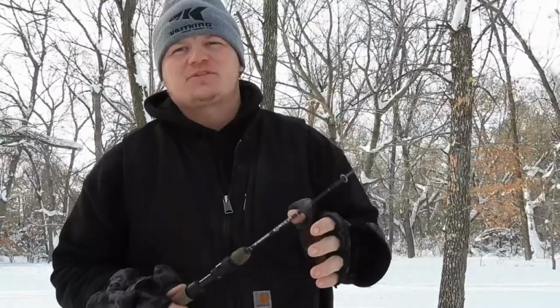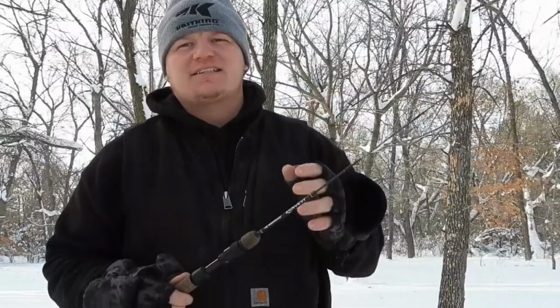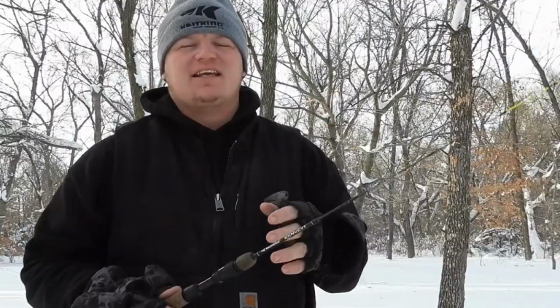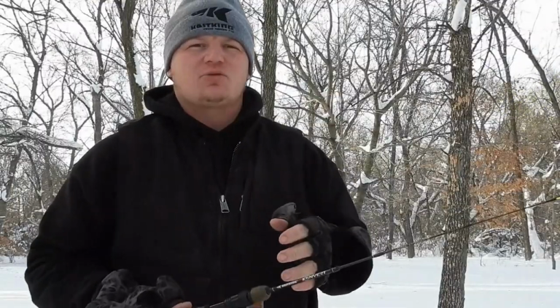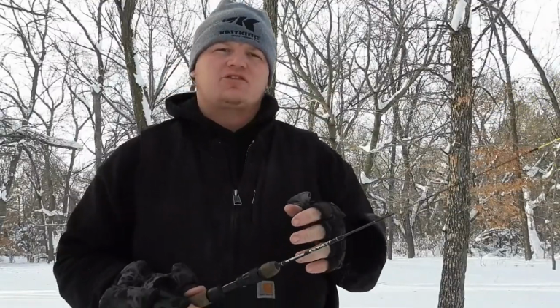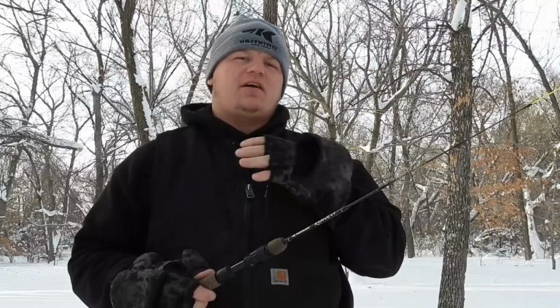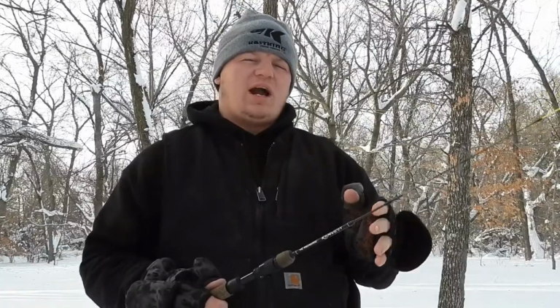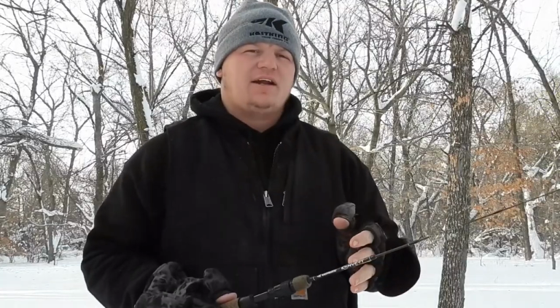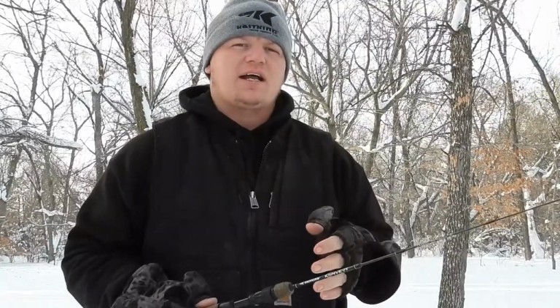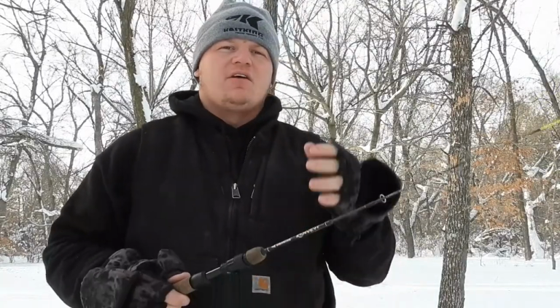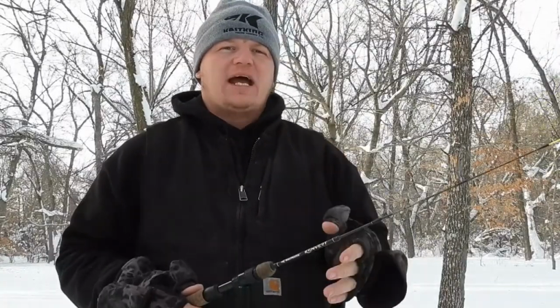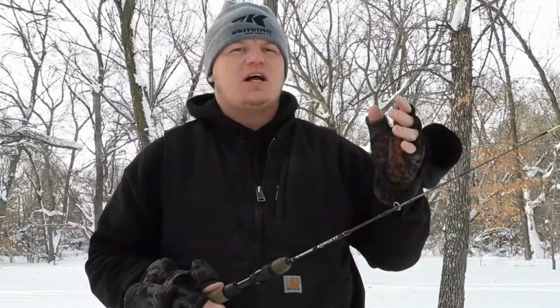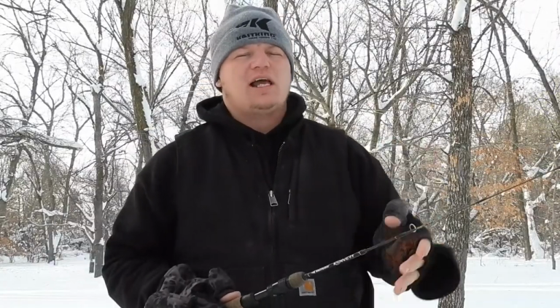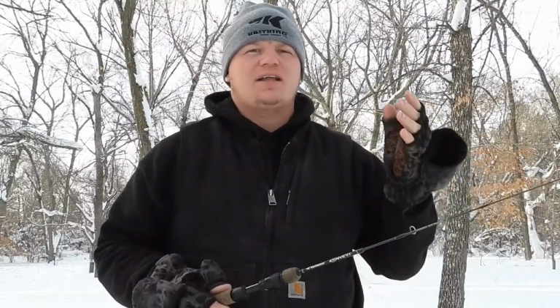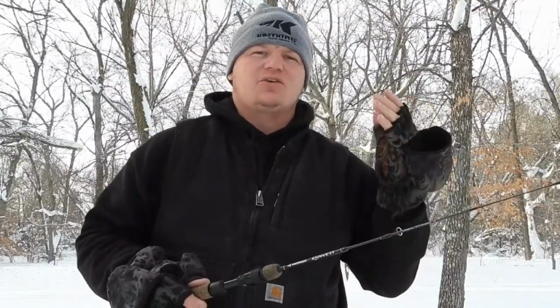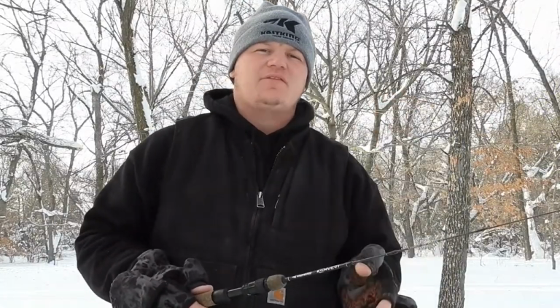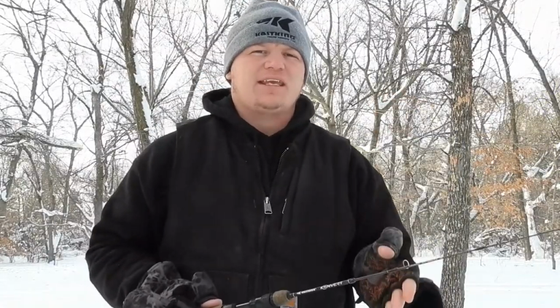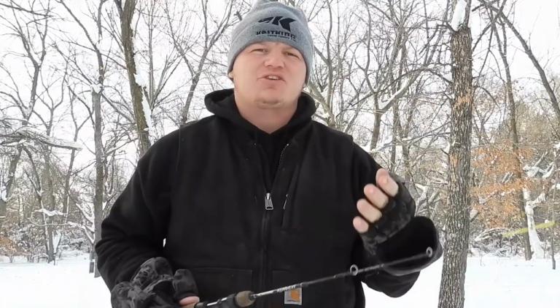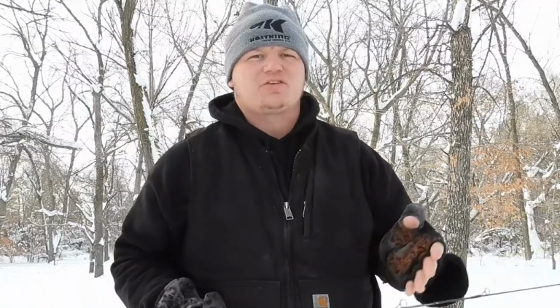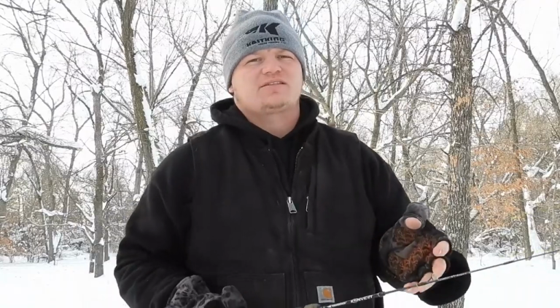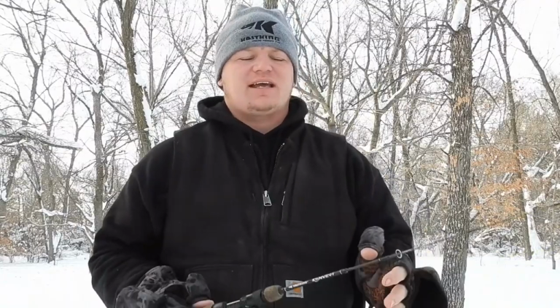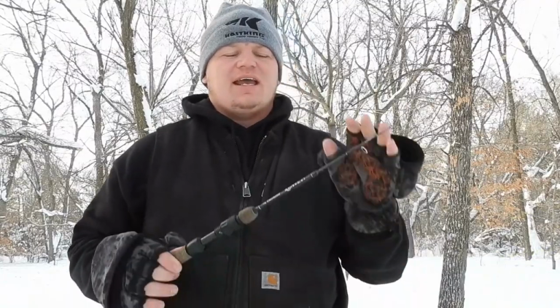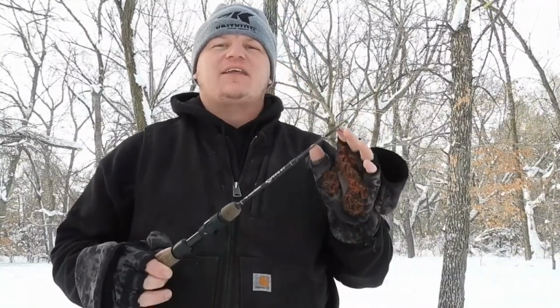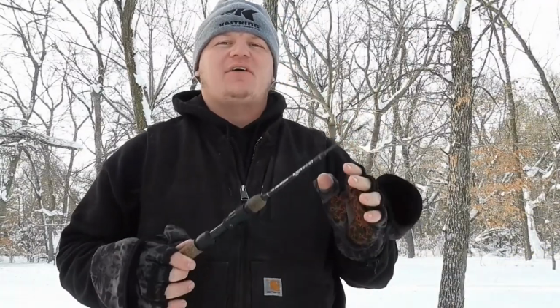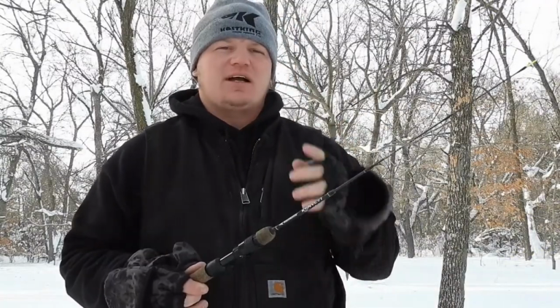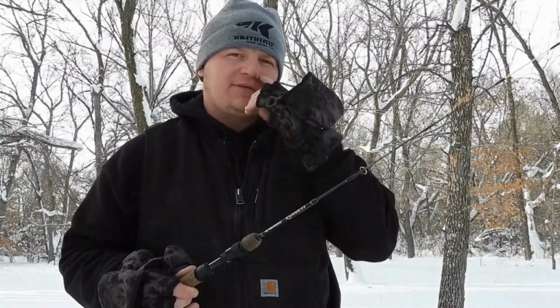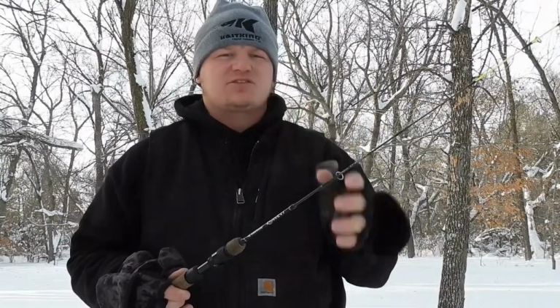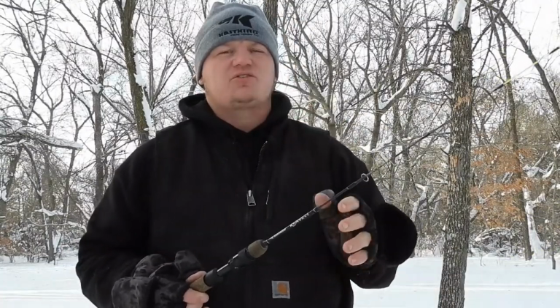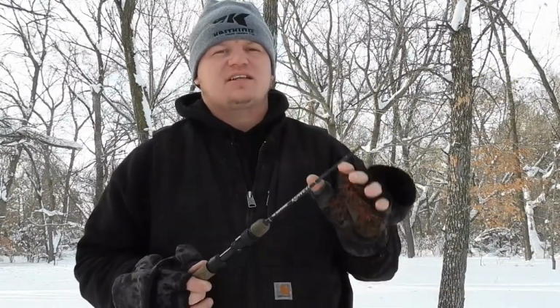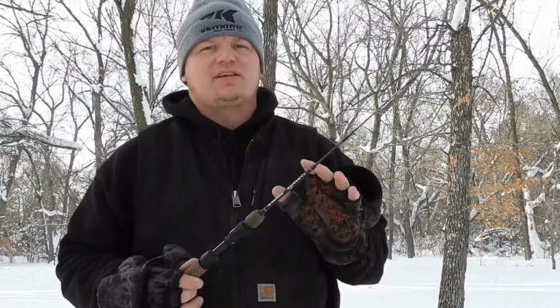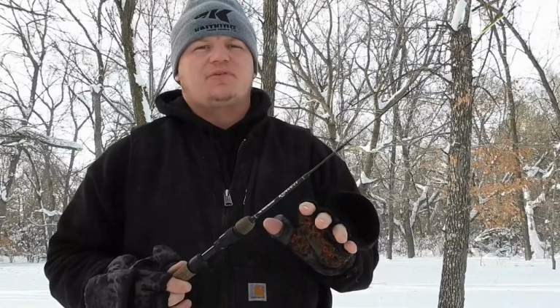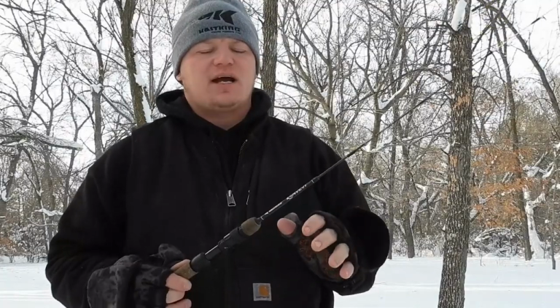When it comes to rods, Cask King is no stranger to having a wide variety — from bass rods, walleye rods, your heavier big game fish, catfish rods, stuff like that — and now they have ice rods. I believe this is their second or third season of having a lineup of ice rods.